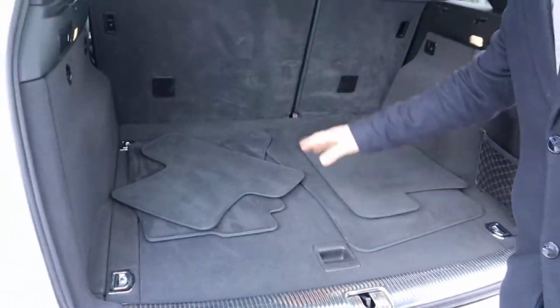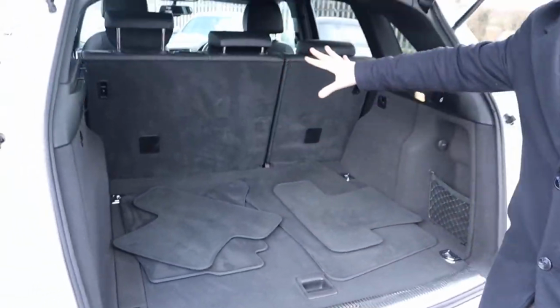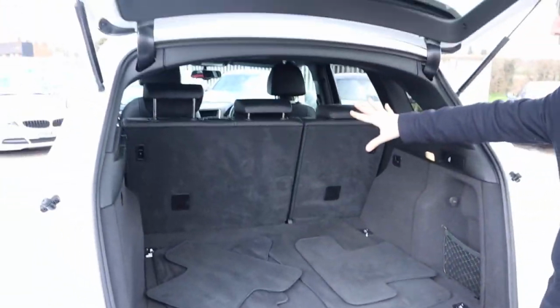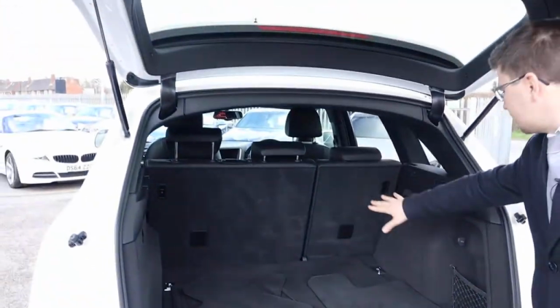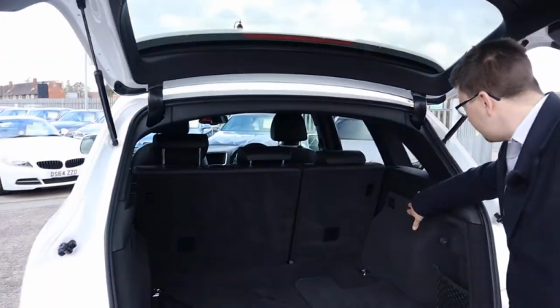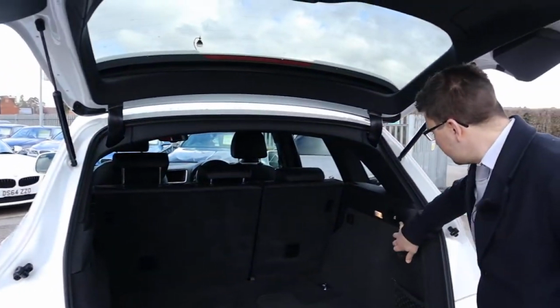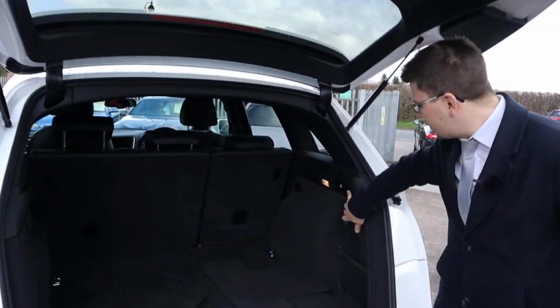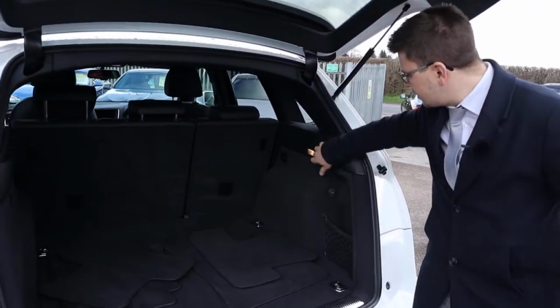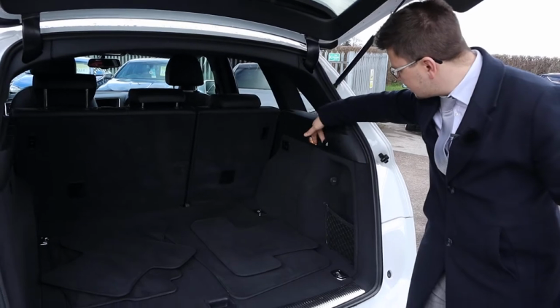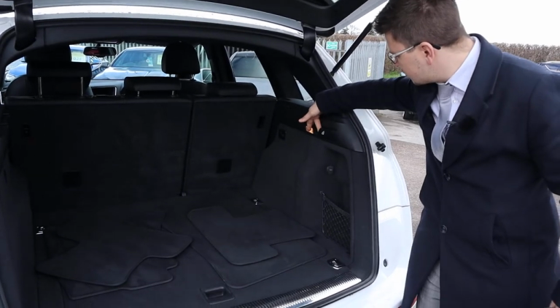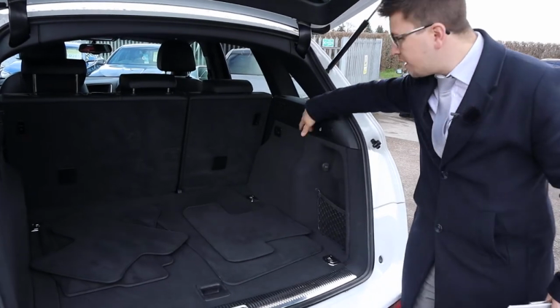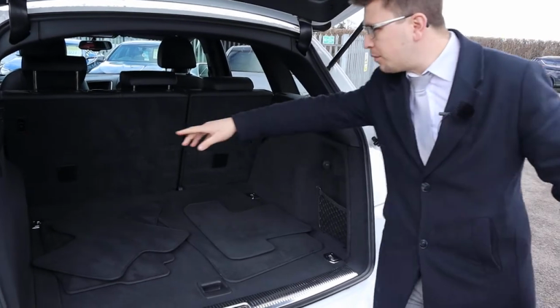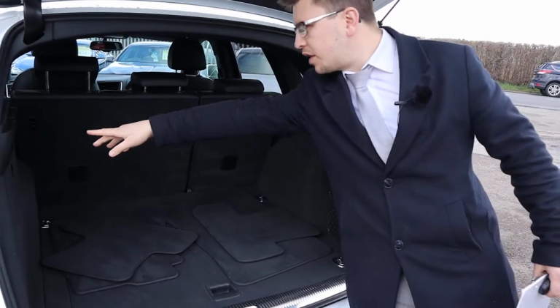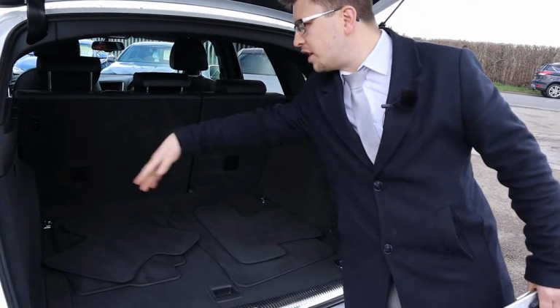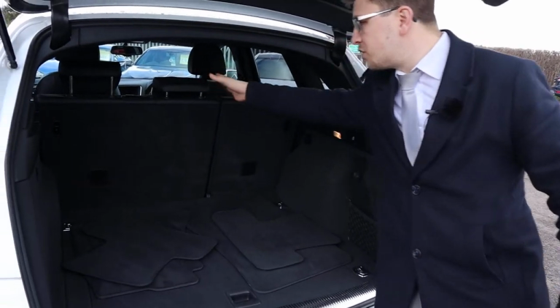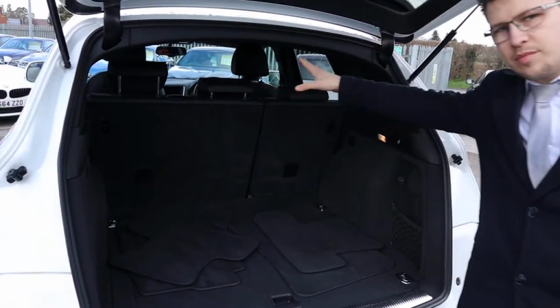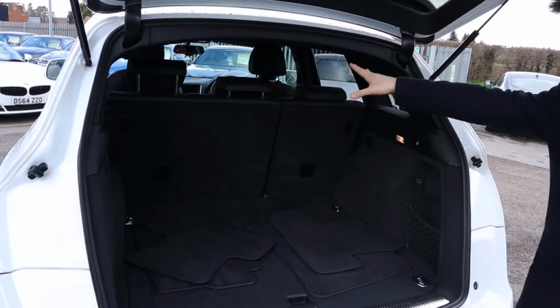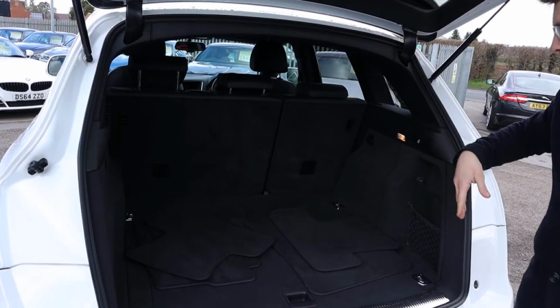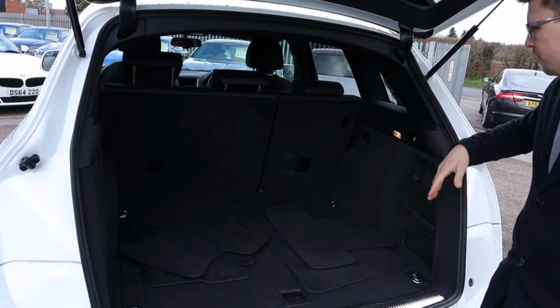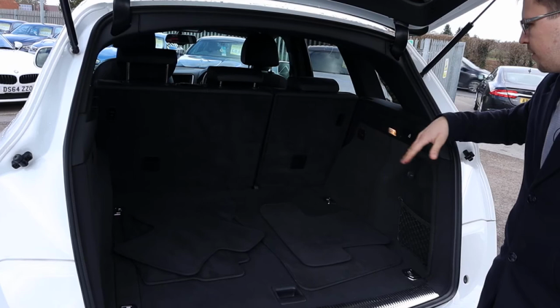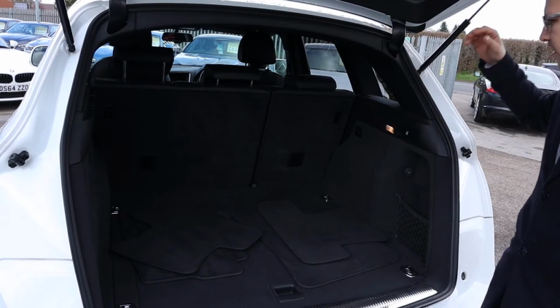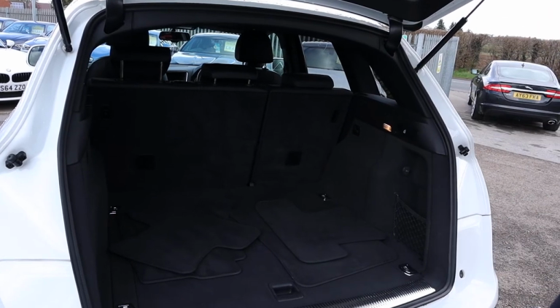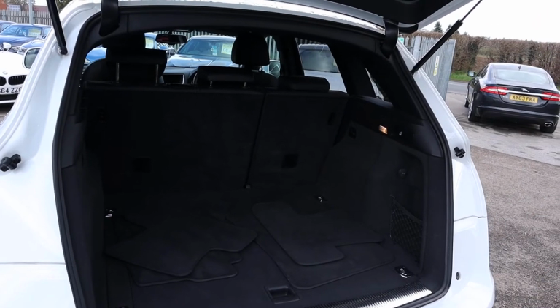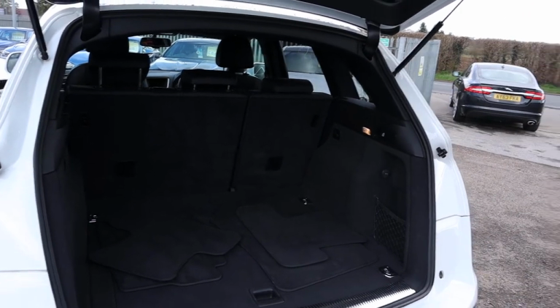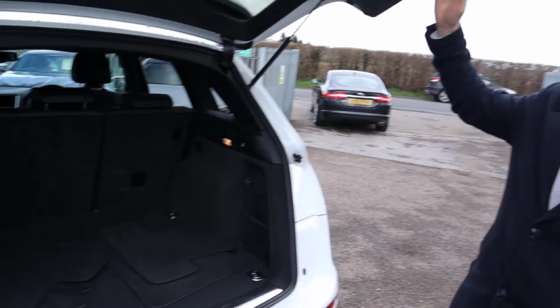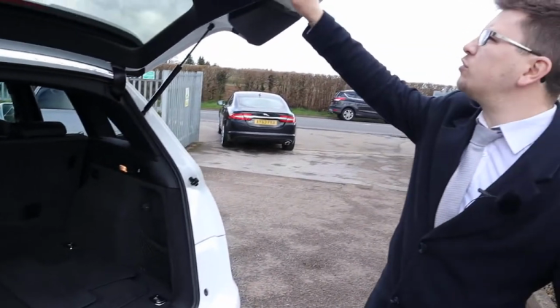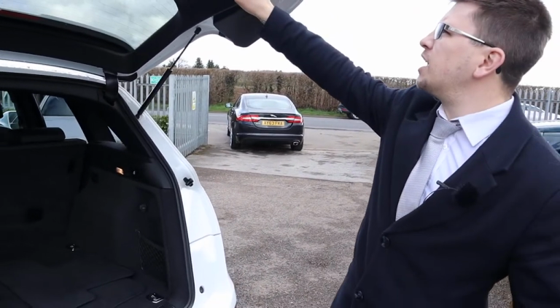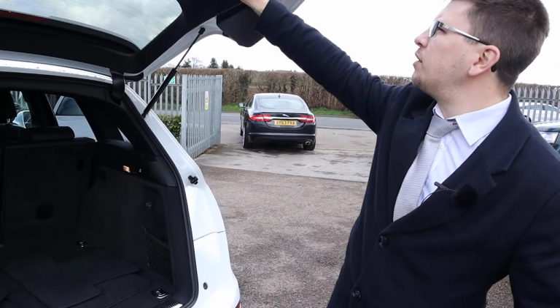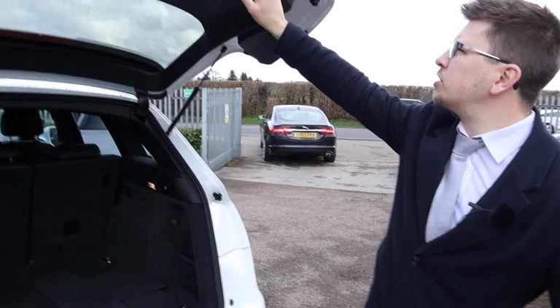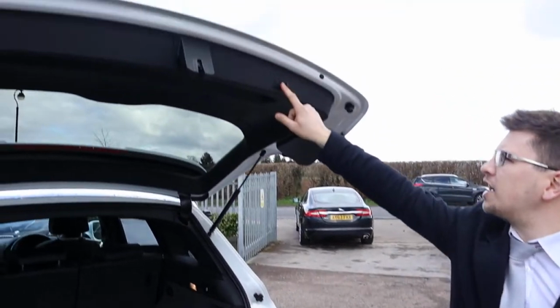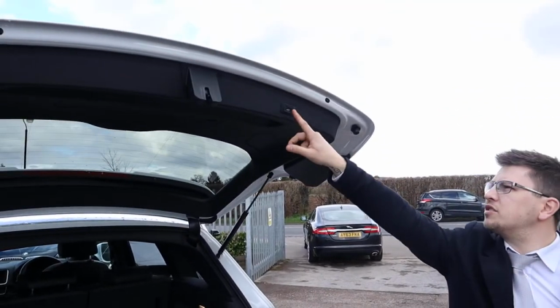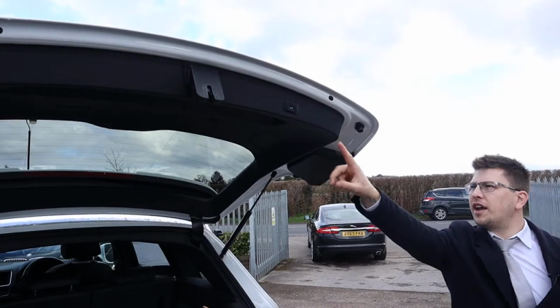Those rear seats can be folded down by this little tub just here and one on the other side, and there's also some buttons on the actual seats itself, which makes it very easy for you to drop the seats down. Button just there to close the tailgate.